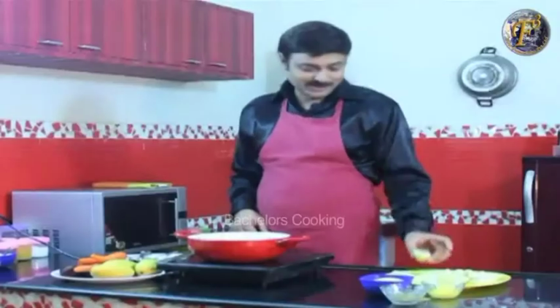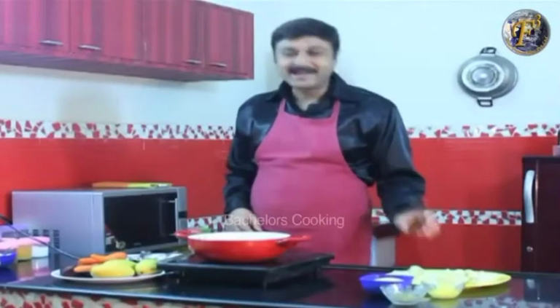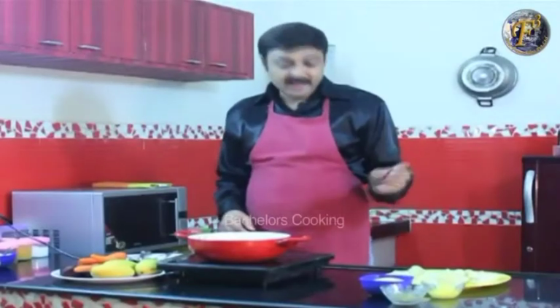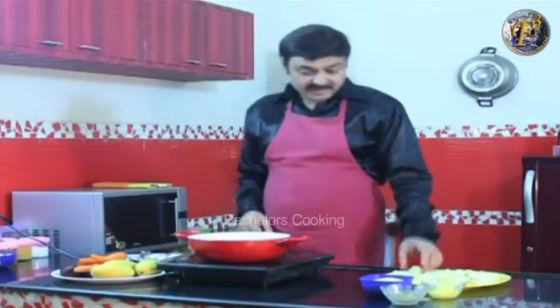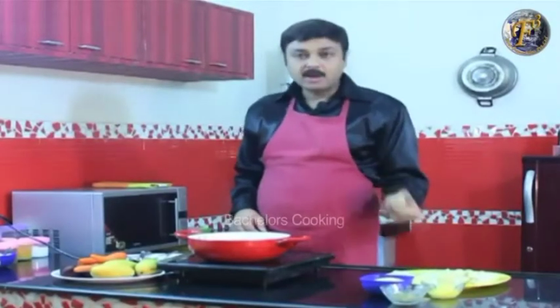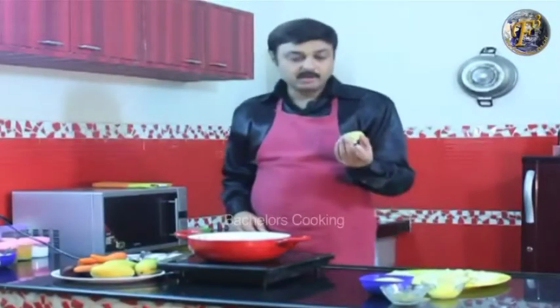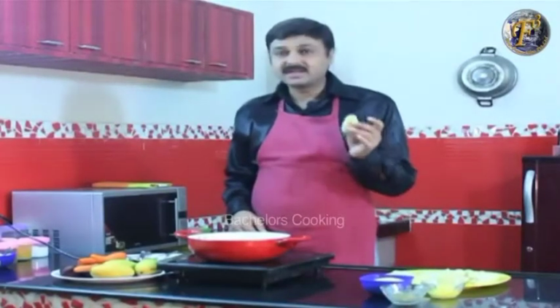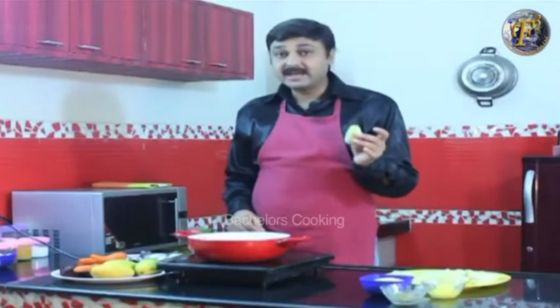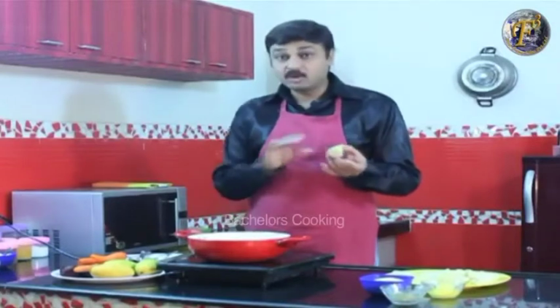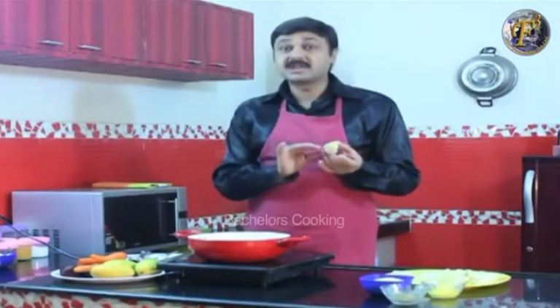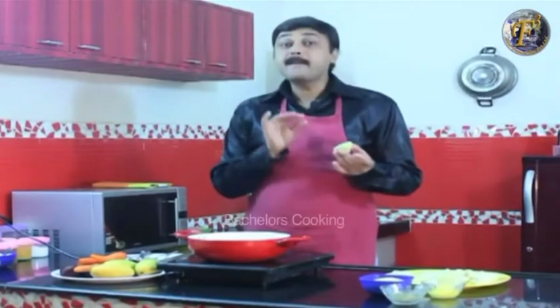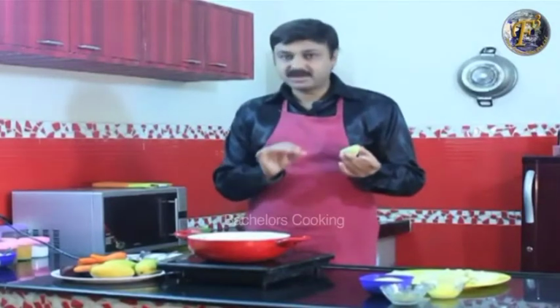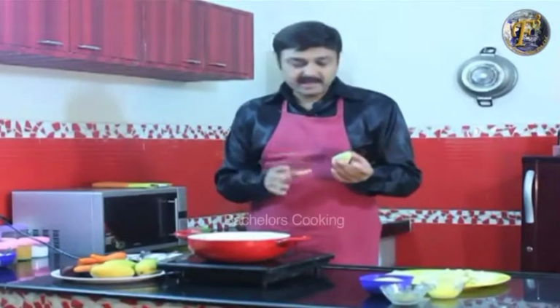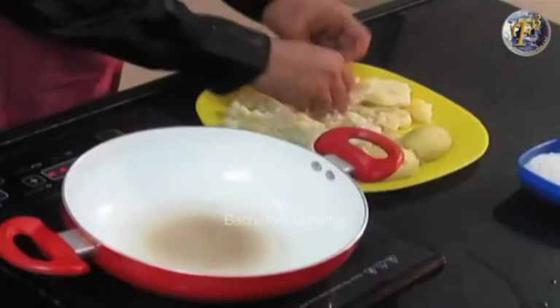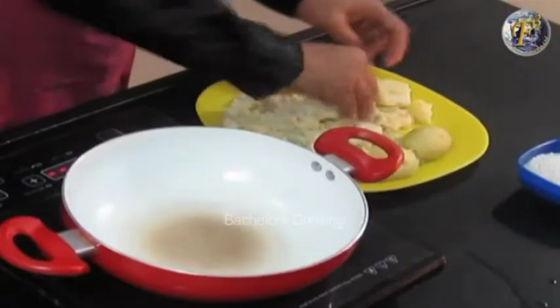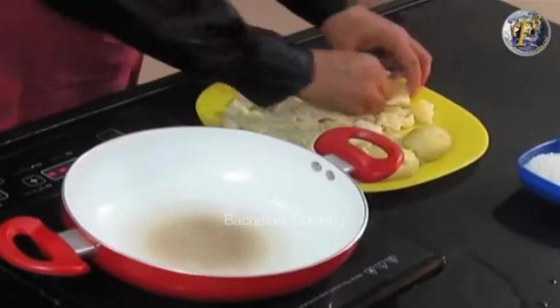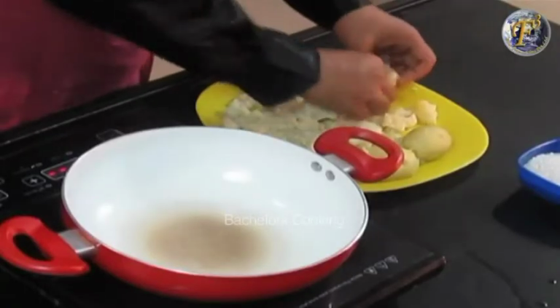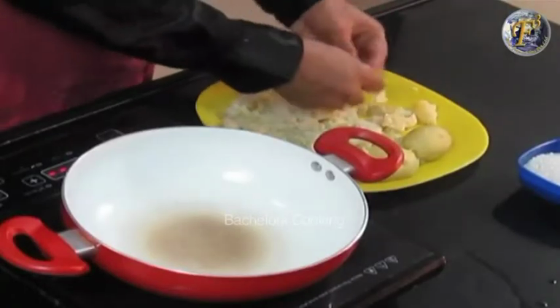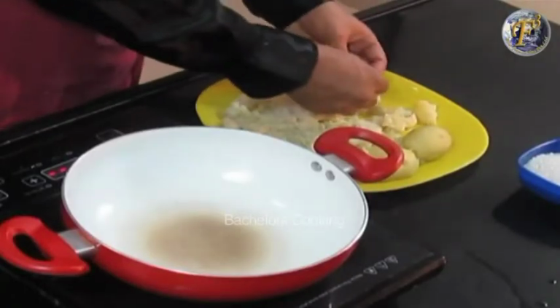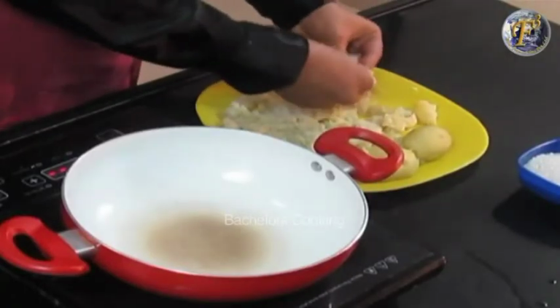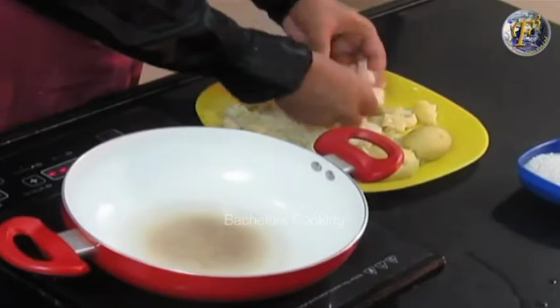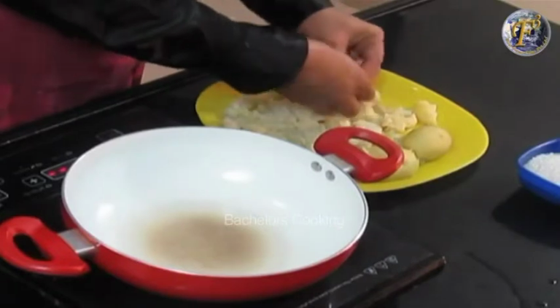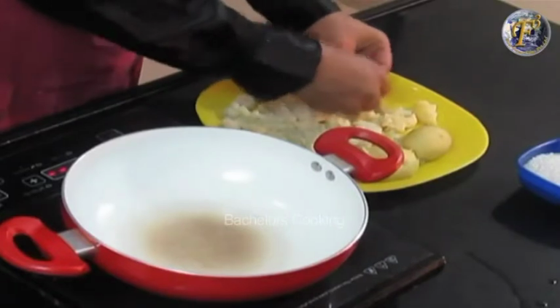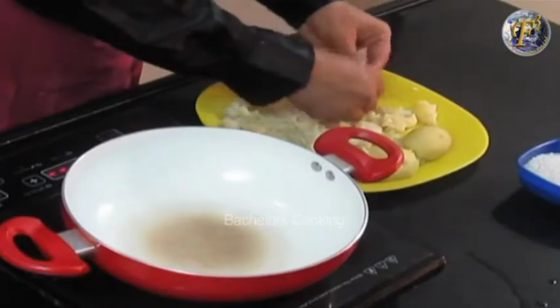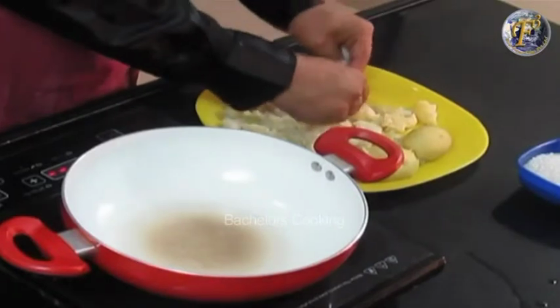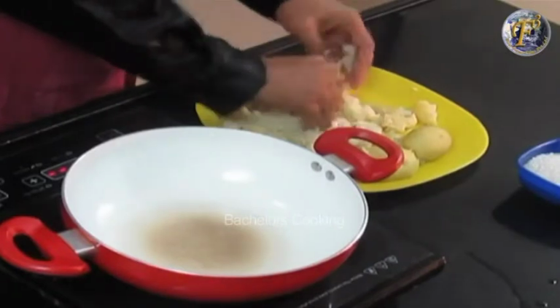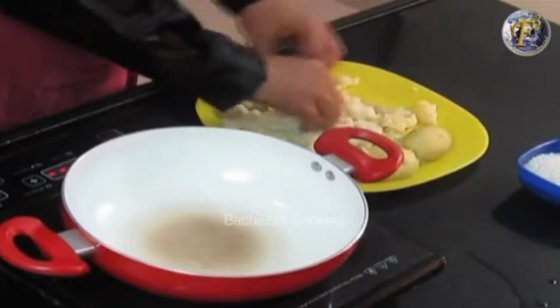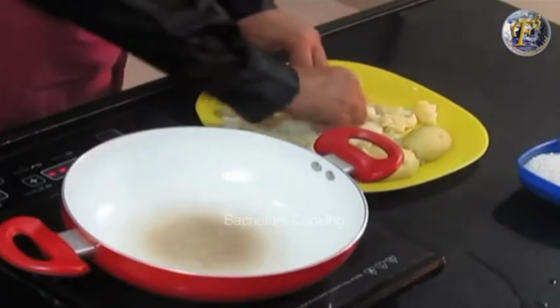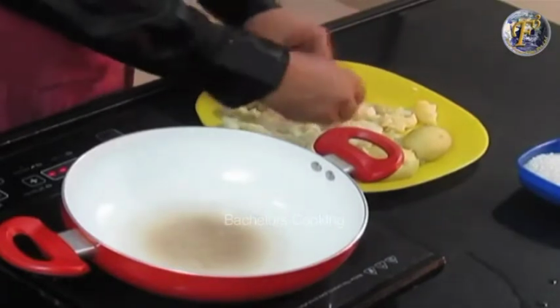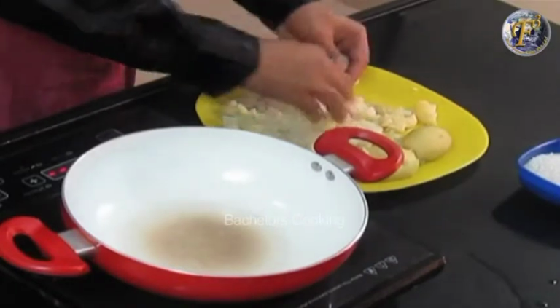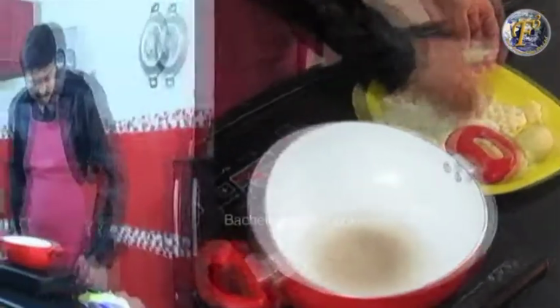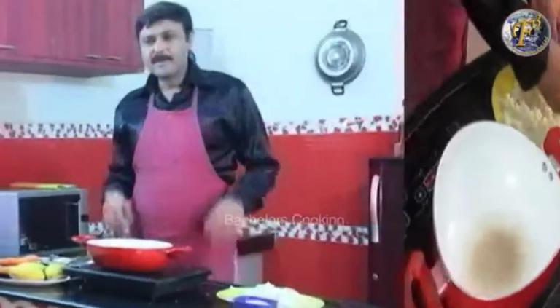First of all, what do we have to do? We have to mash the potatoes. You can mash it with your hands, or you can mash it with a grater.